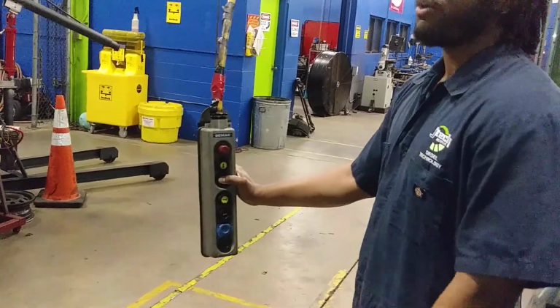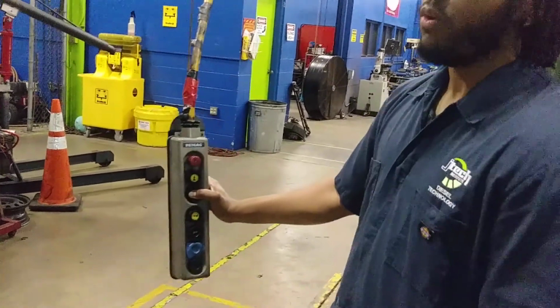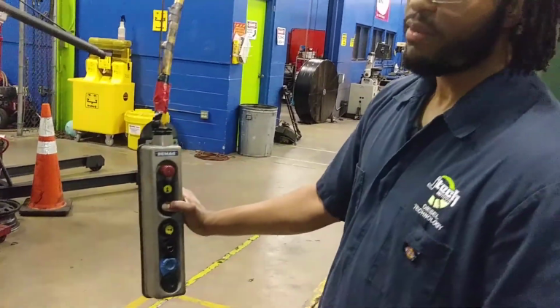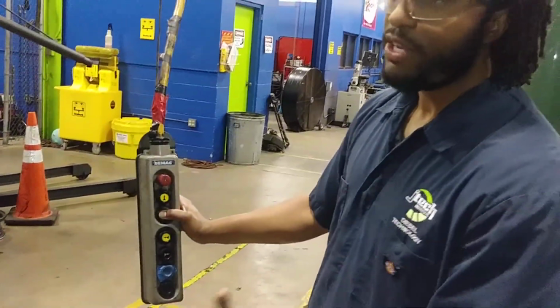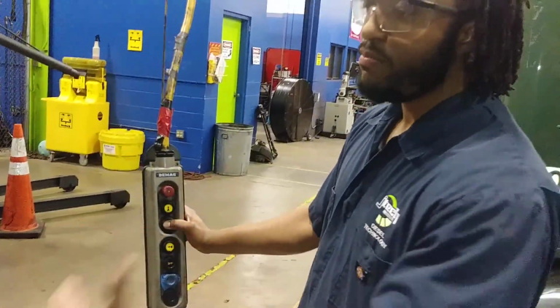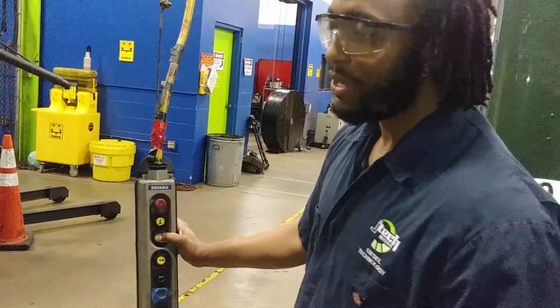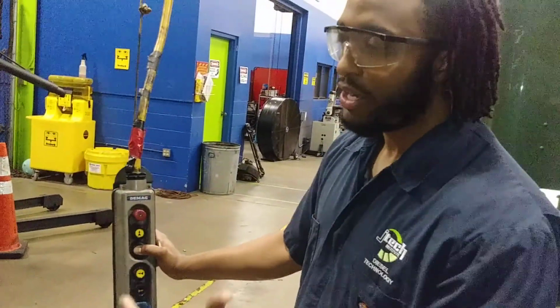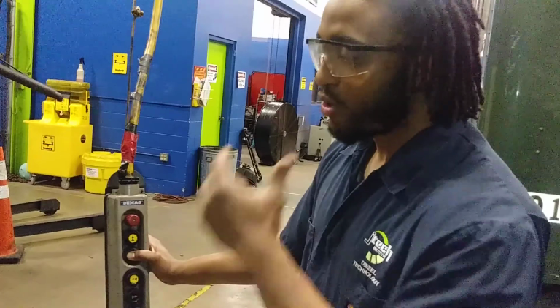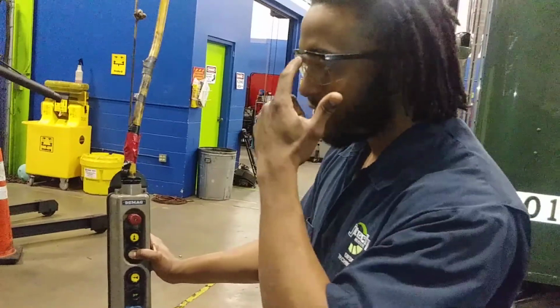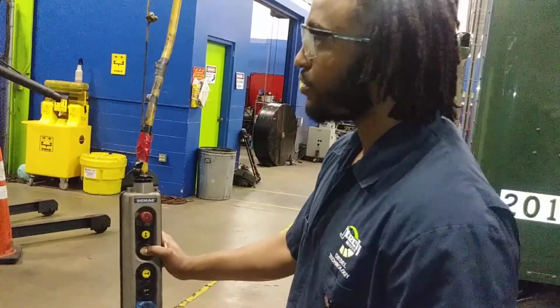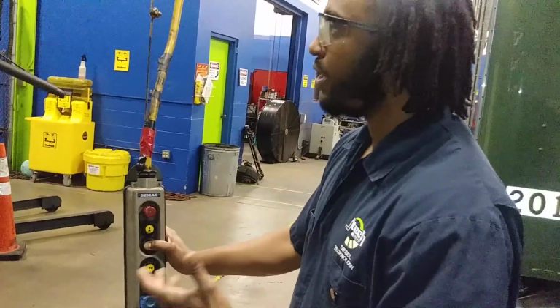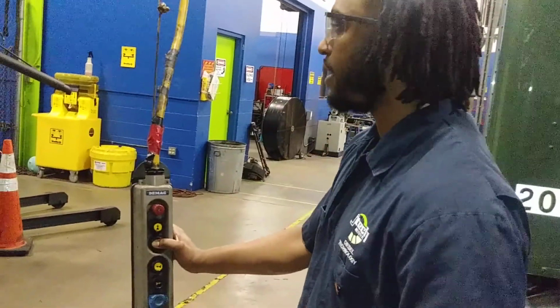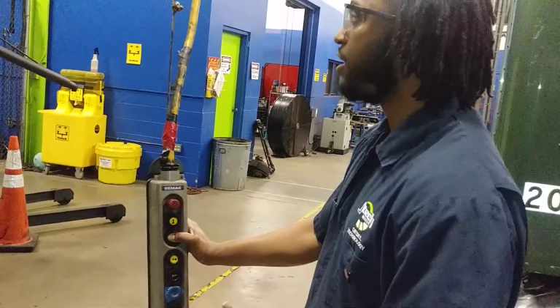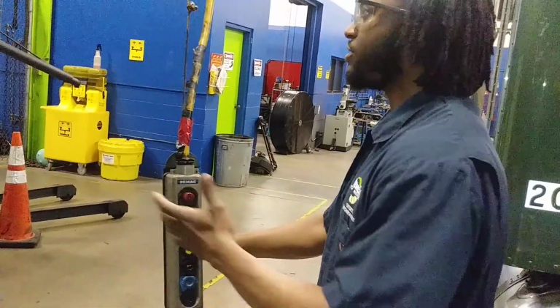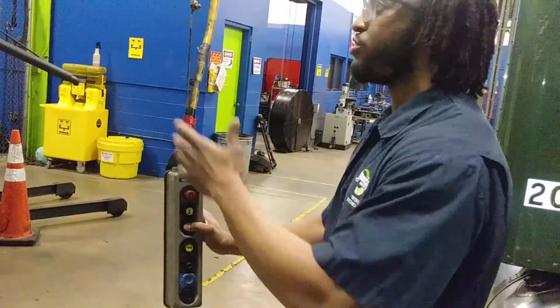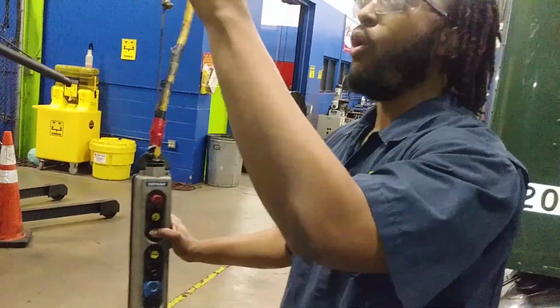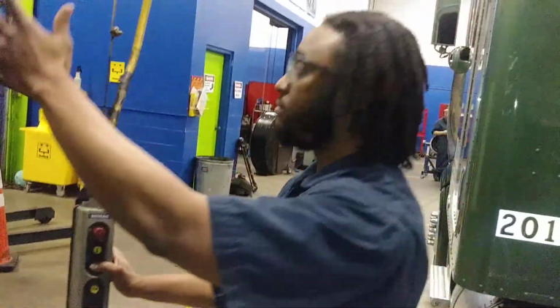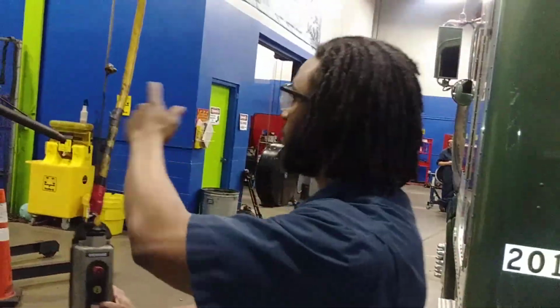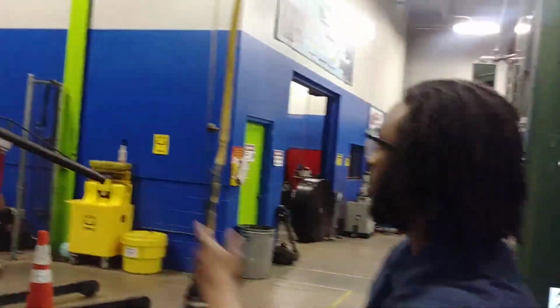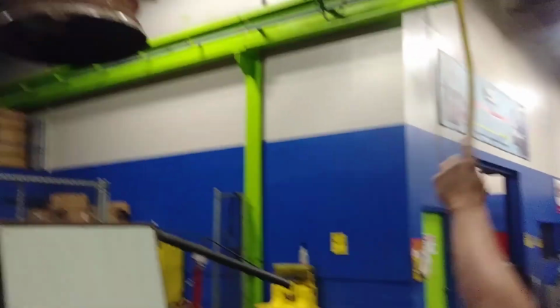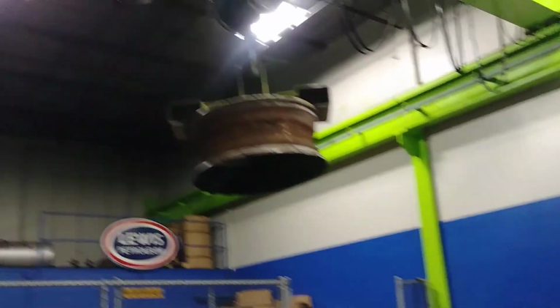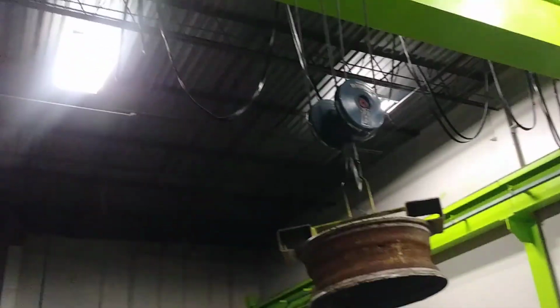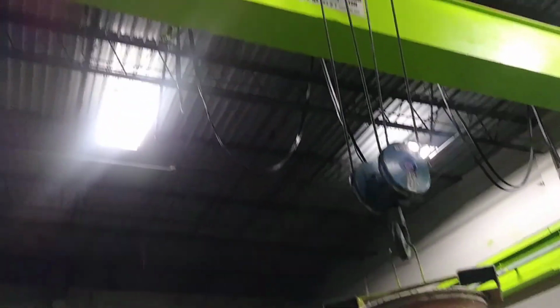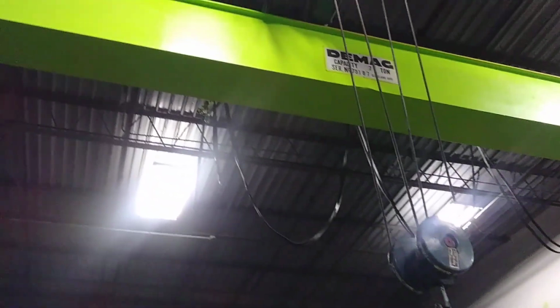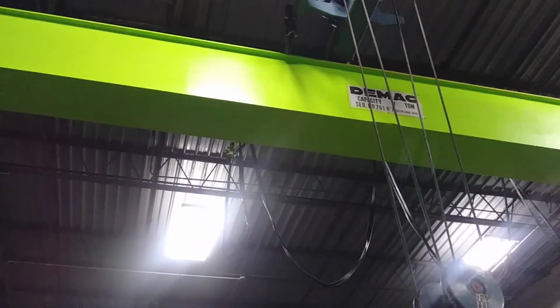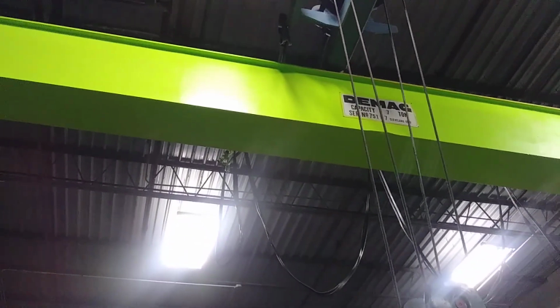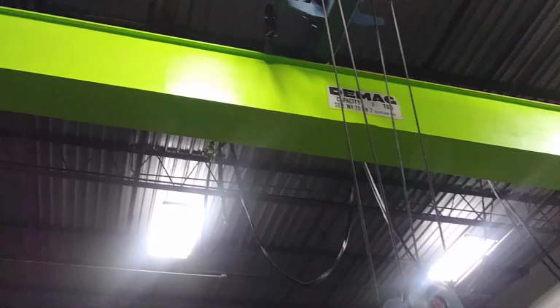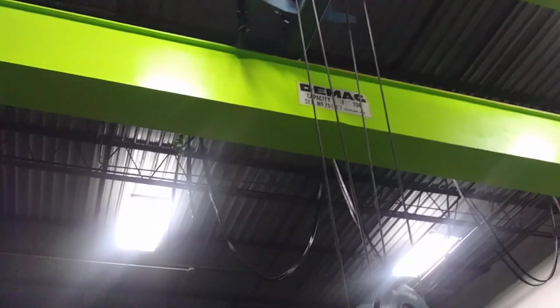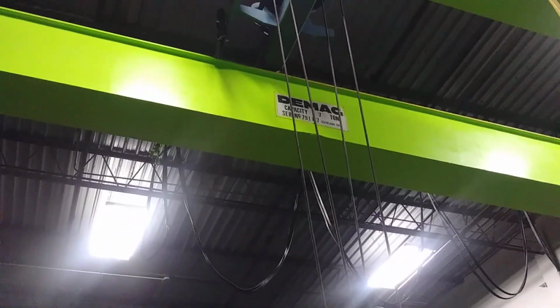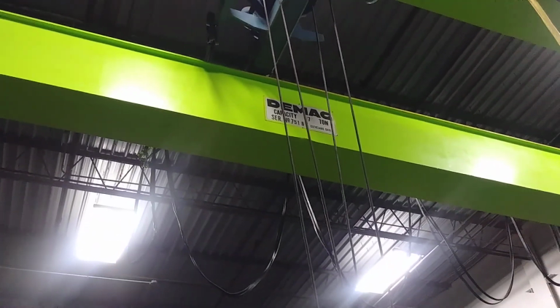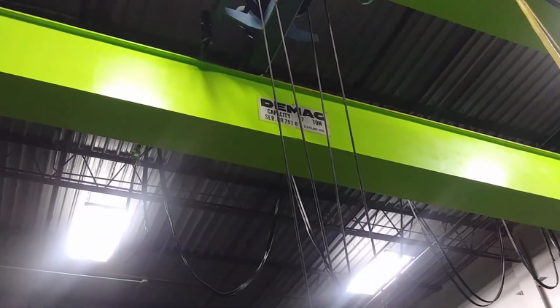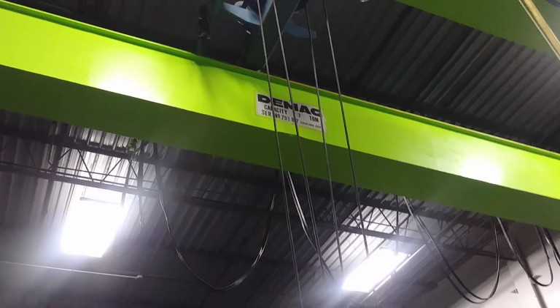Also, as I mentioned about the load capacity — that's going to be there, where the load rating is. Also, somewhere on it, it will tell you about the actual frame, and you'll be able to see it on the frame.